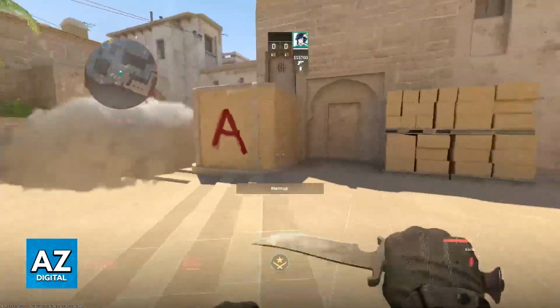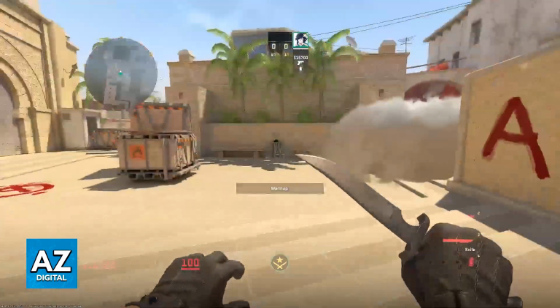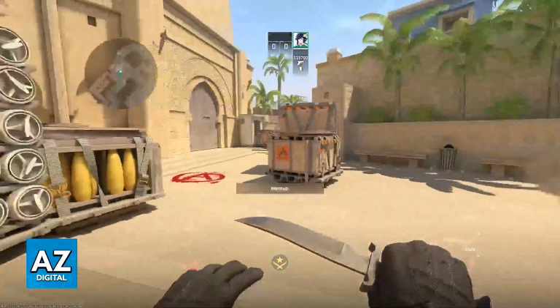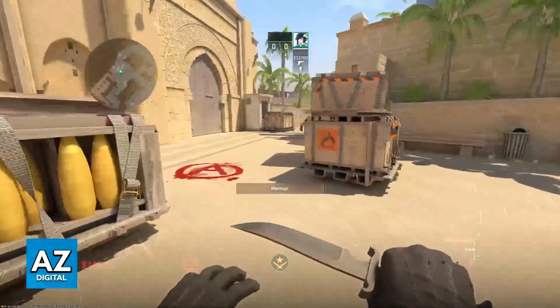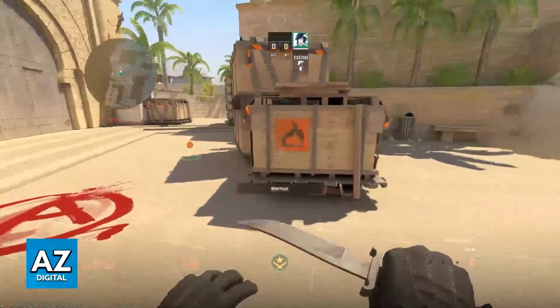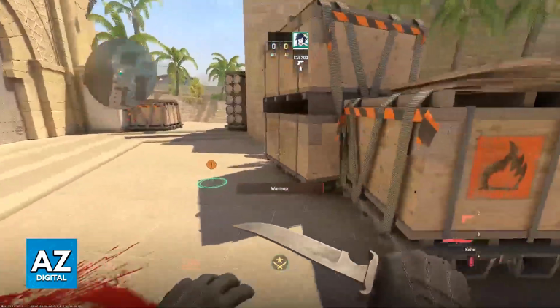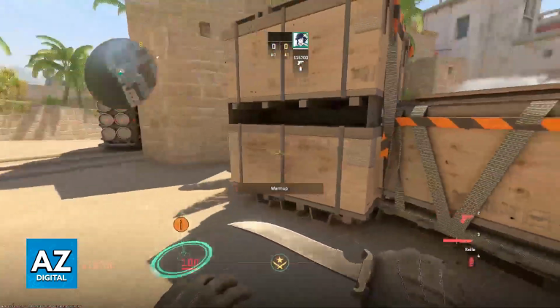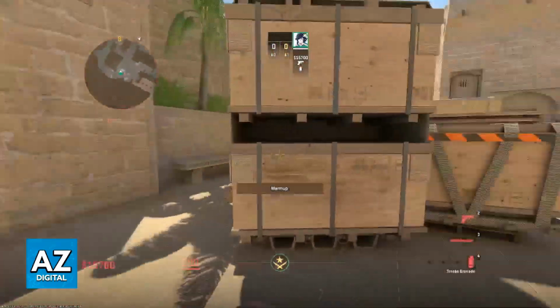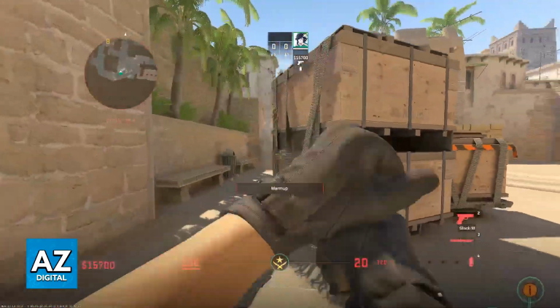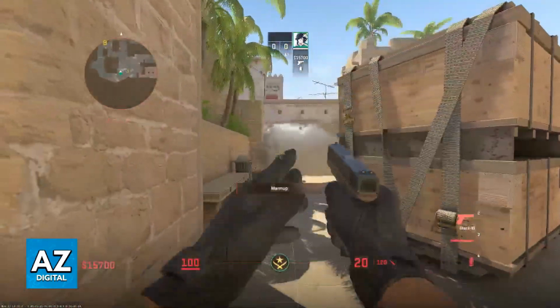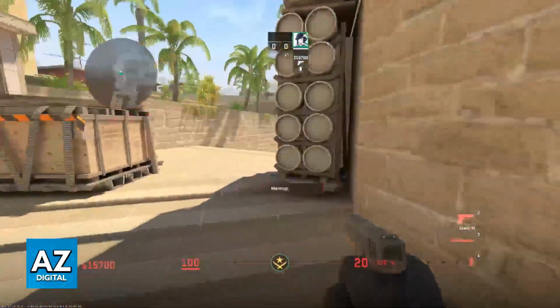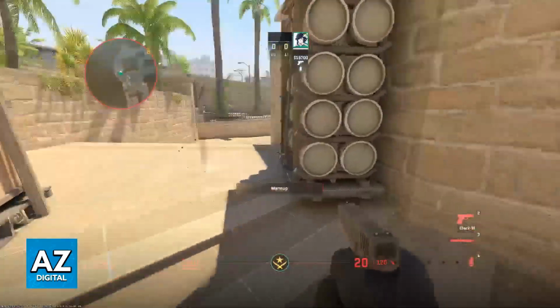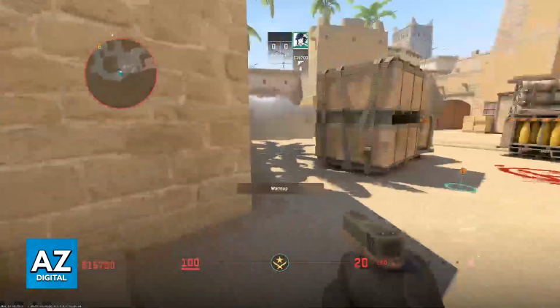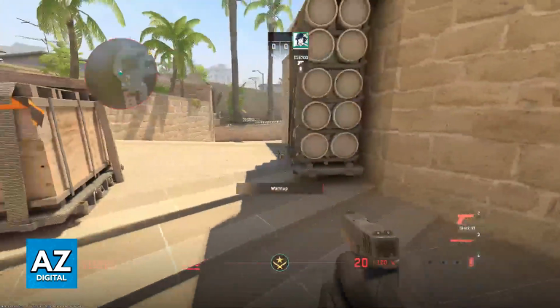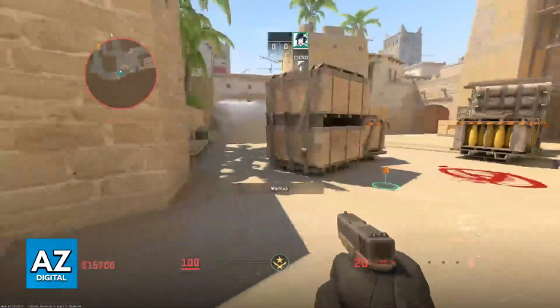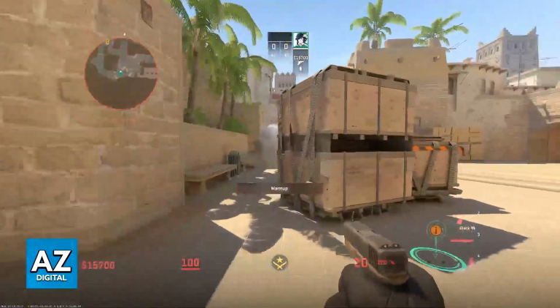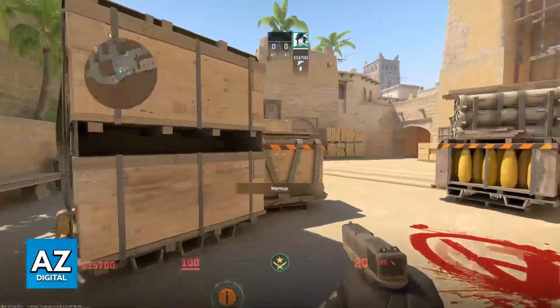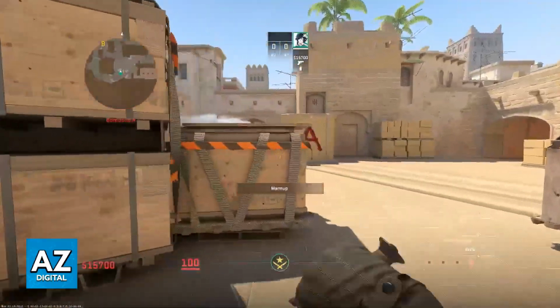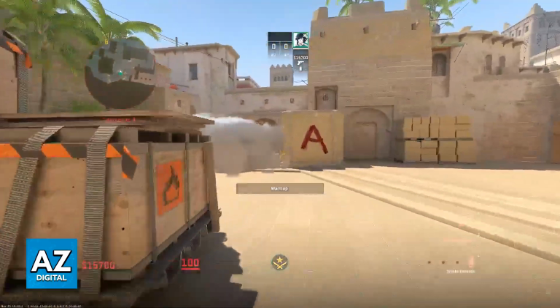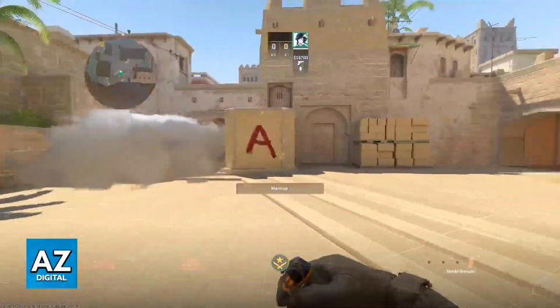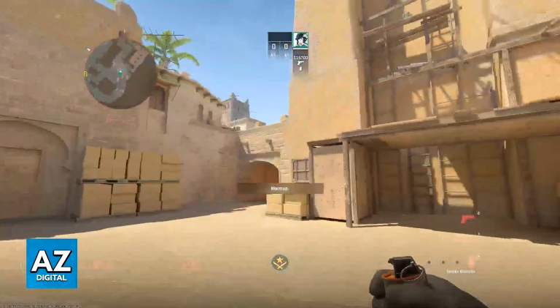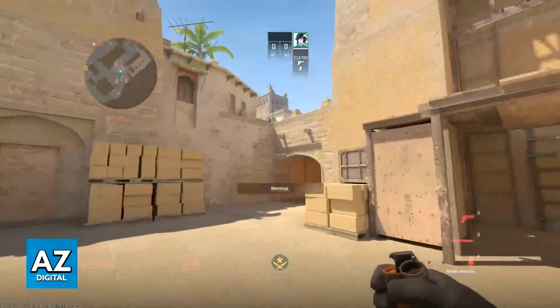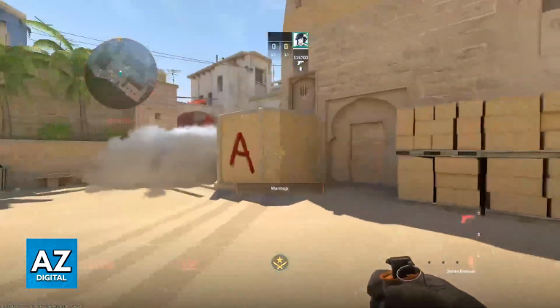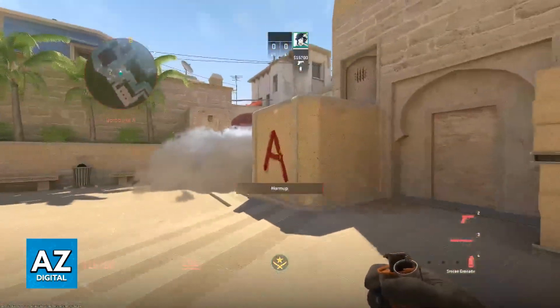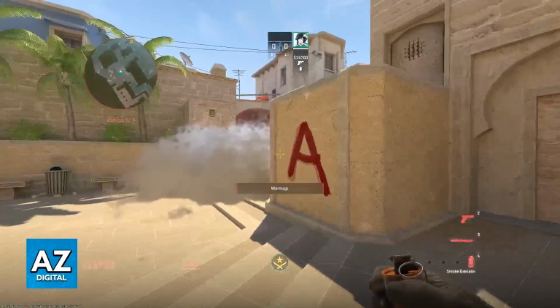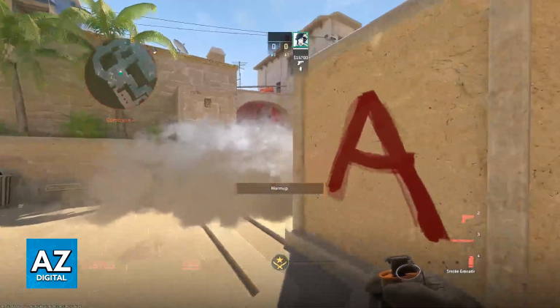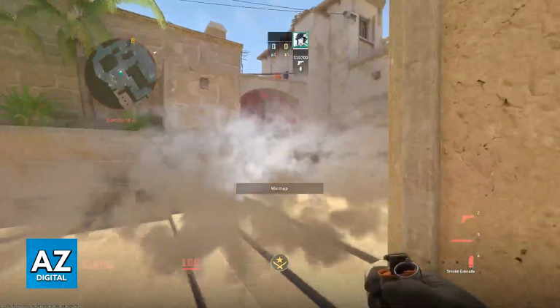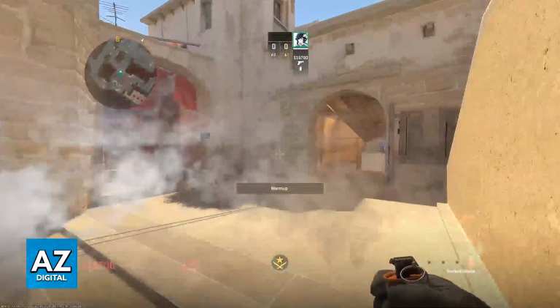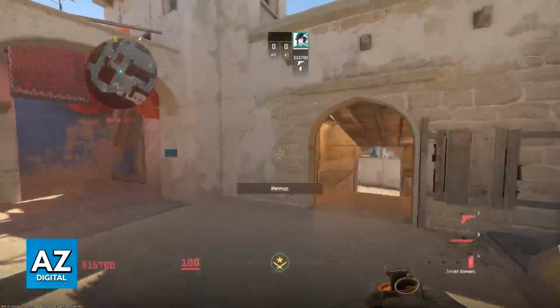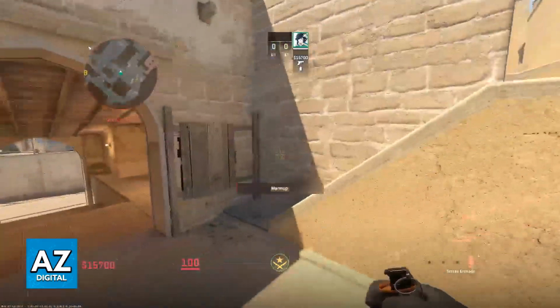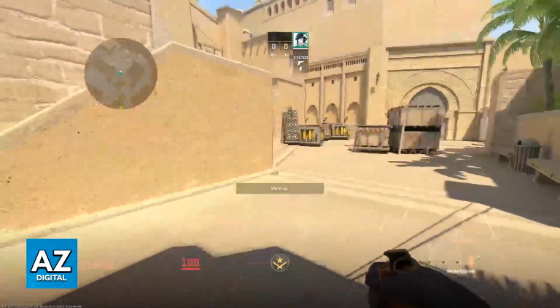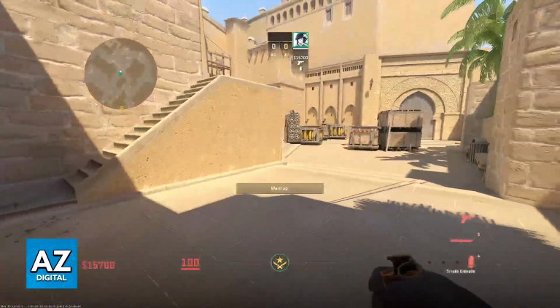This should safely get you into the bombsite, and you can cover it from this position or go deeper into CT spawn if you wish. Just do a standard left click and you will be good to go to reproduce this throw every time.